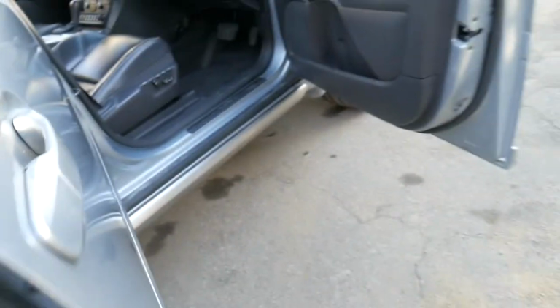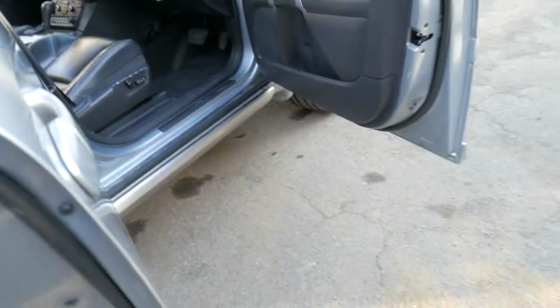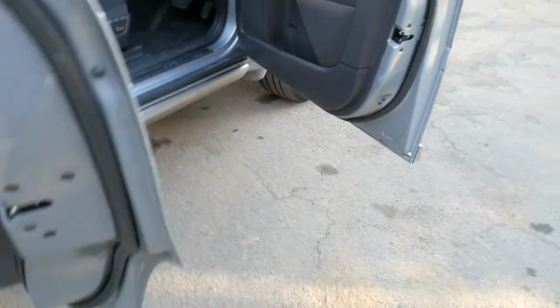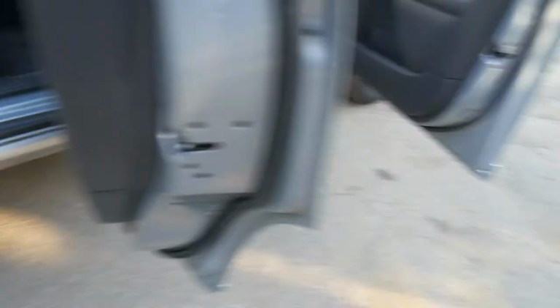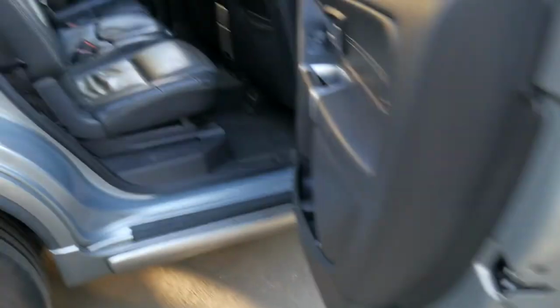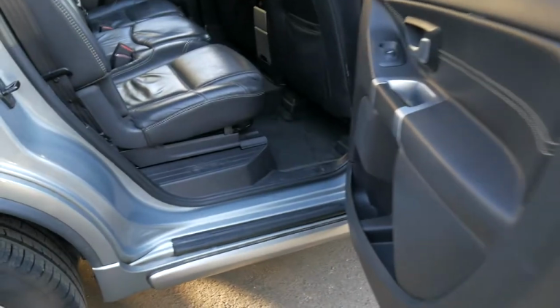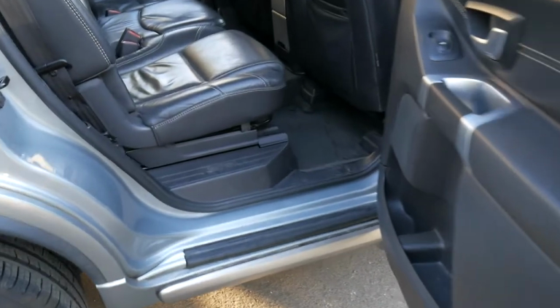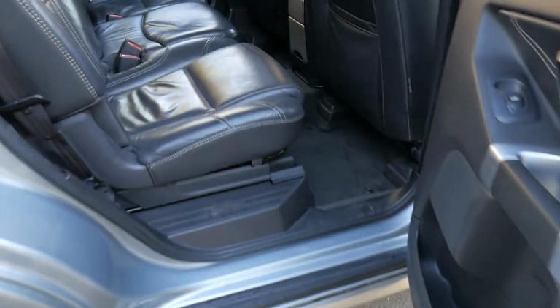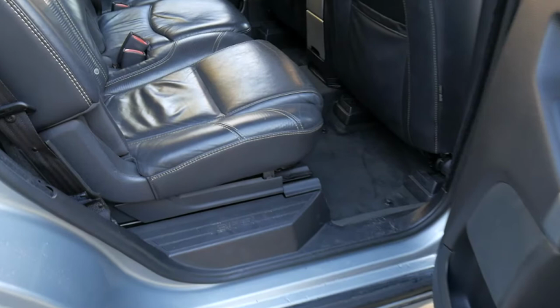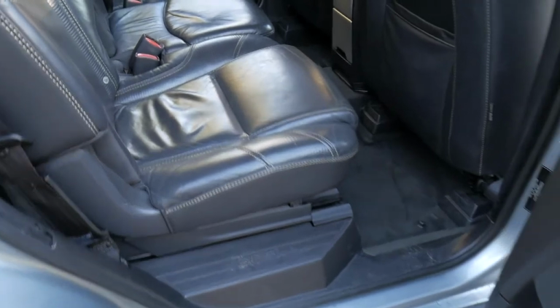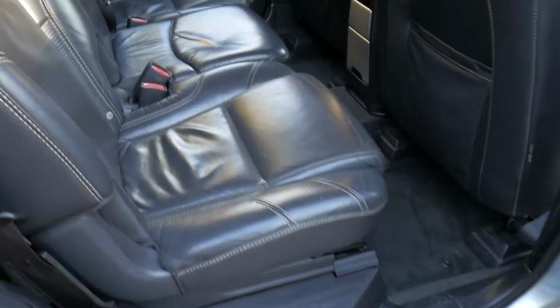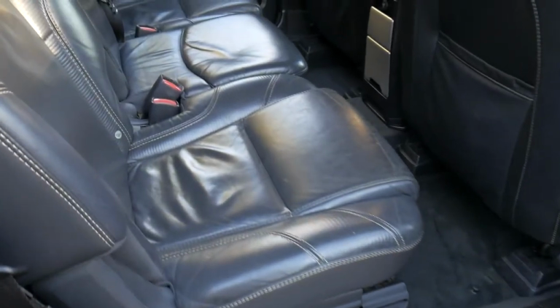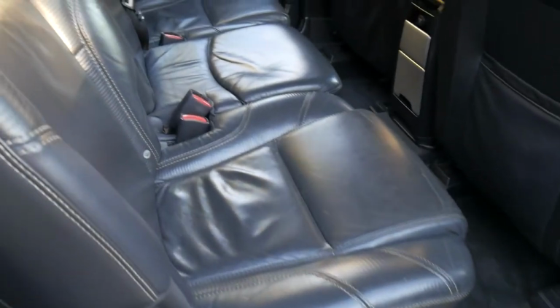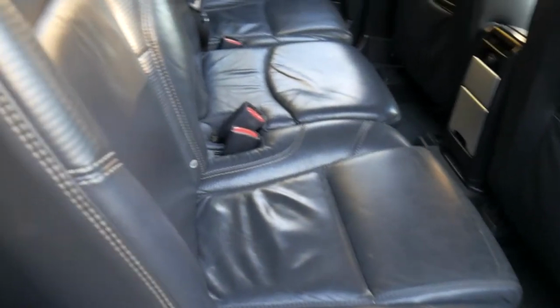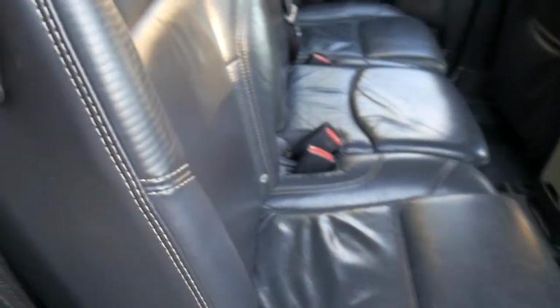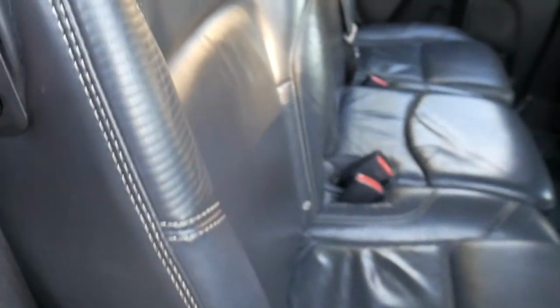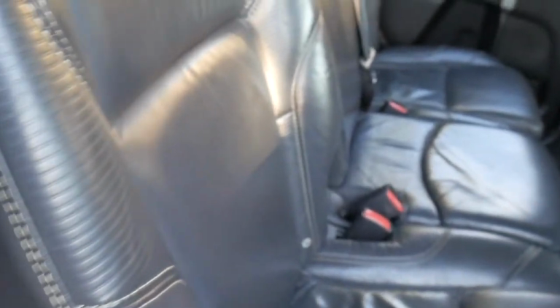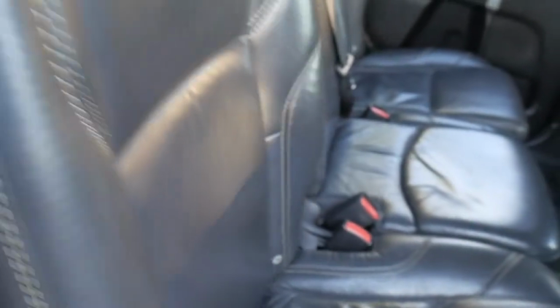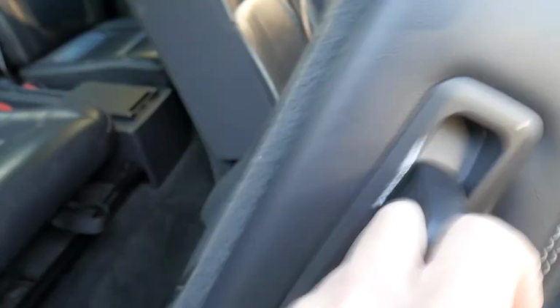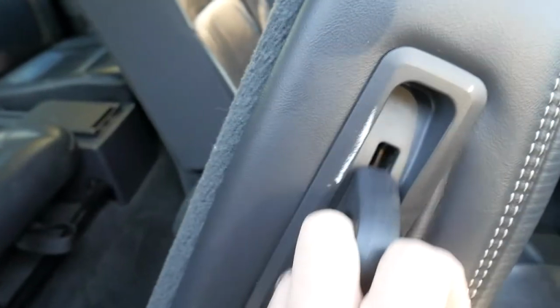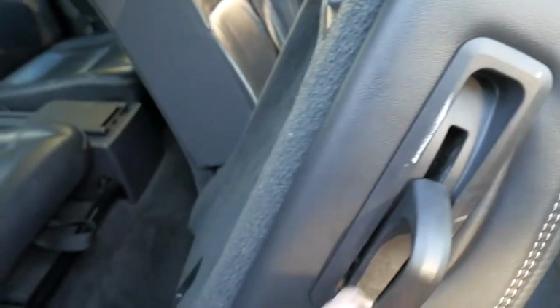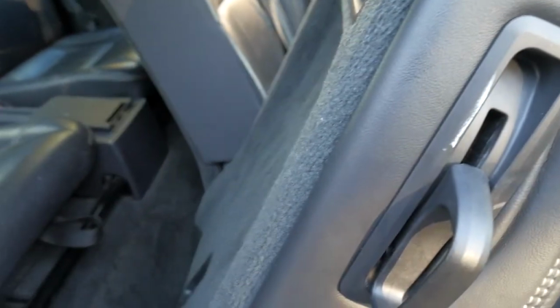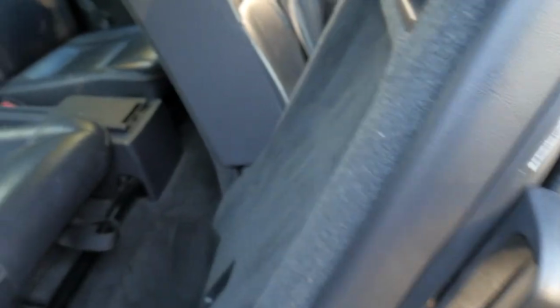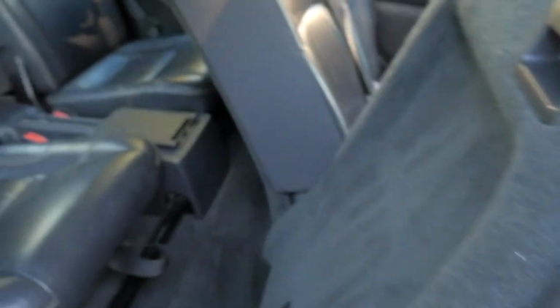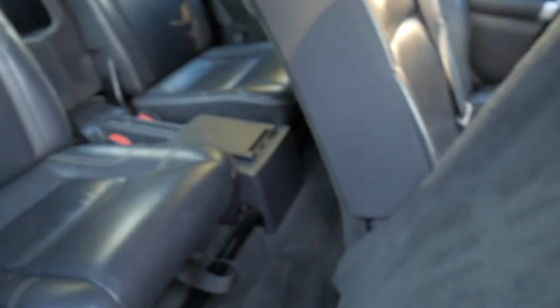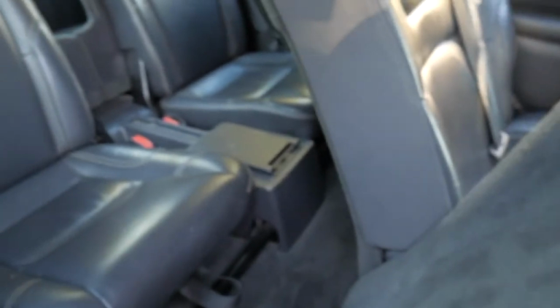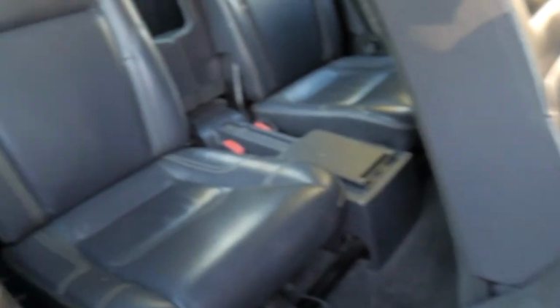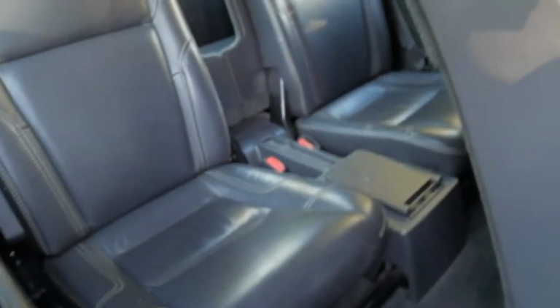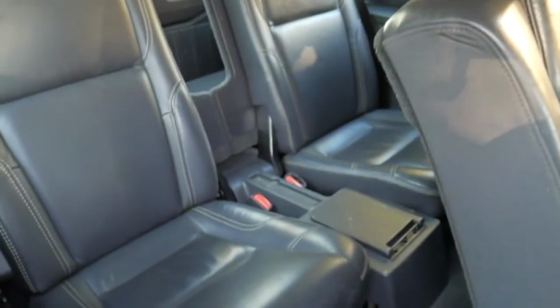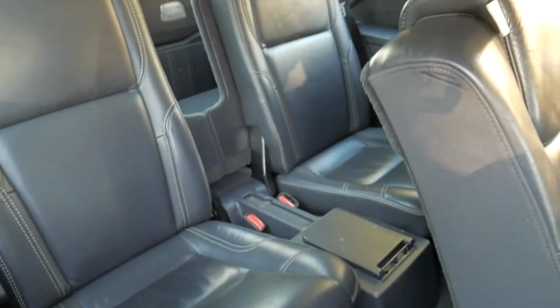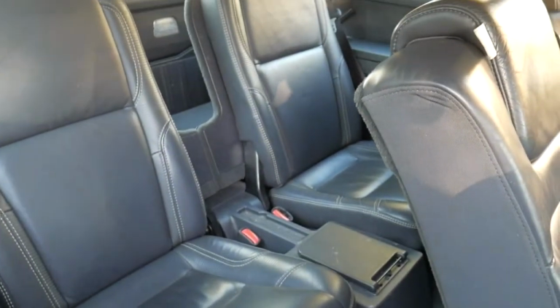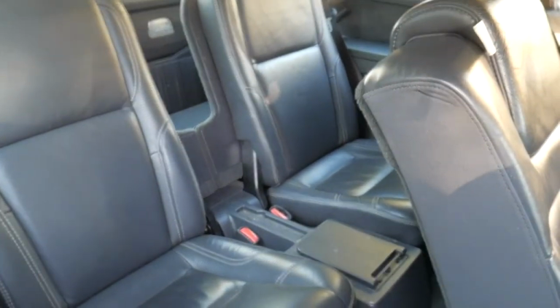You can fold those back seats down and the middle row as well. Just to give you an idea, it's very easy to get in and out of the back of.